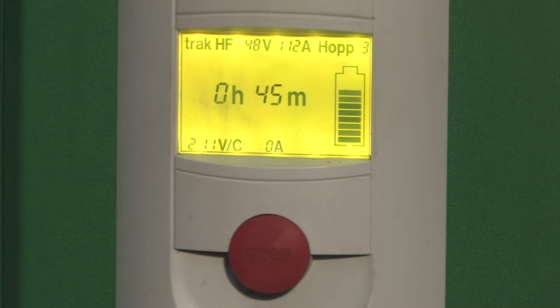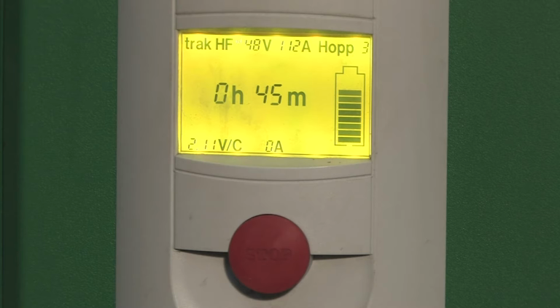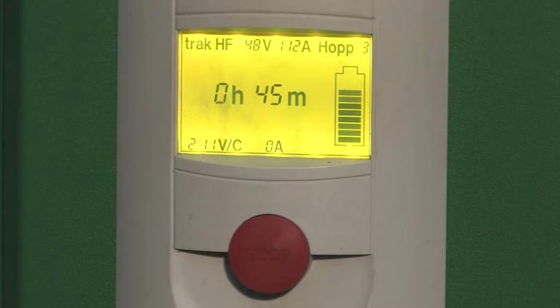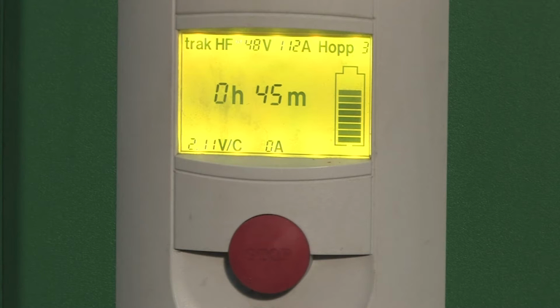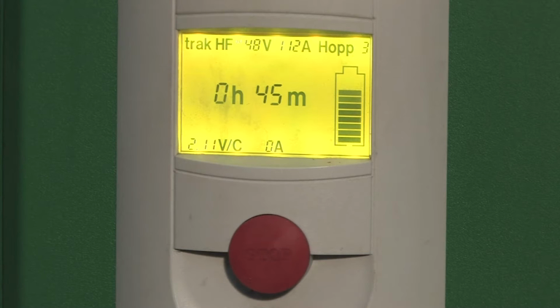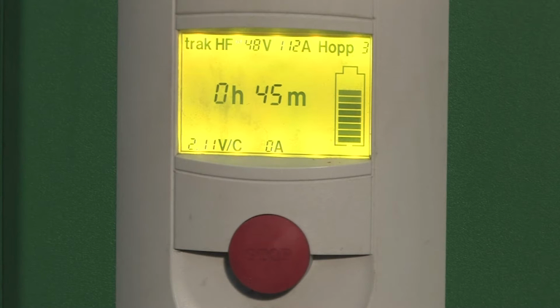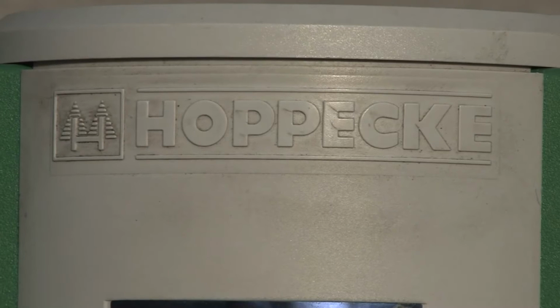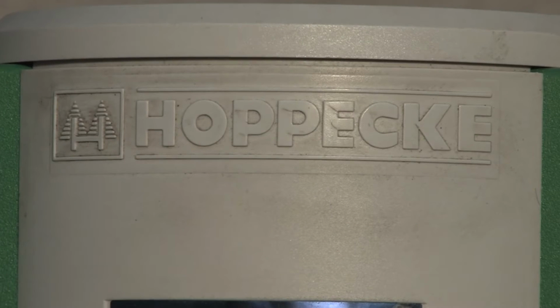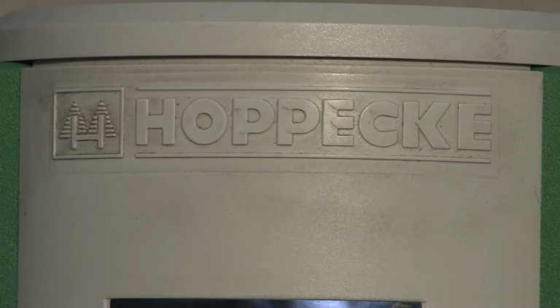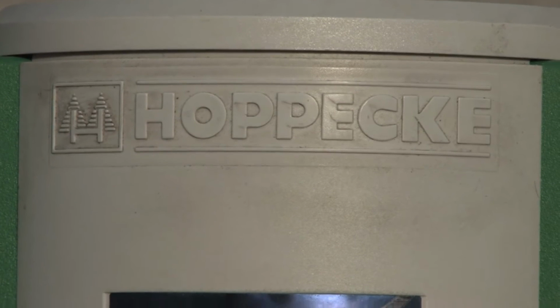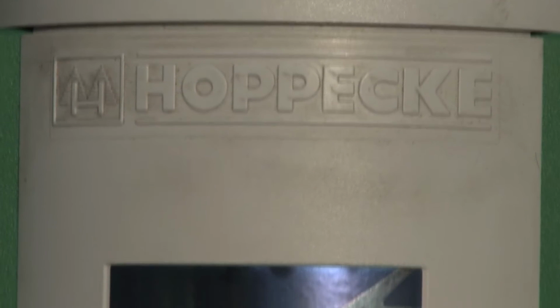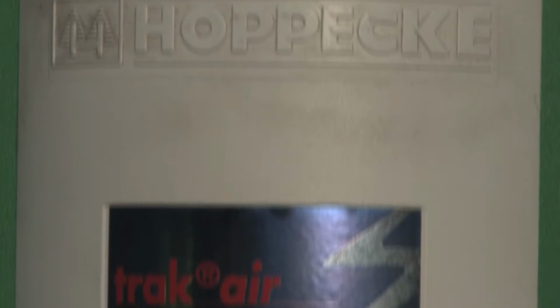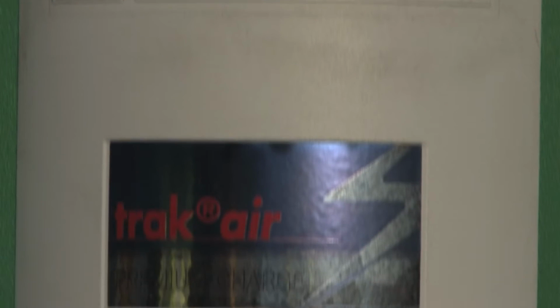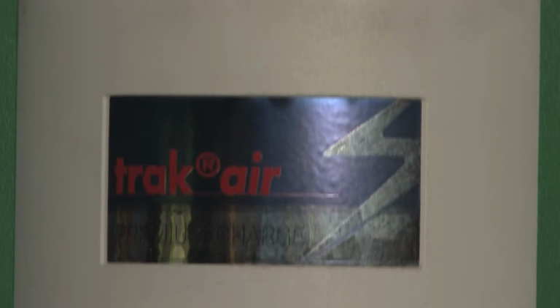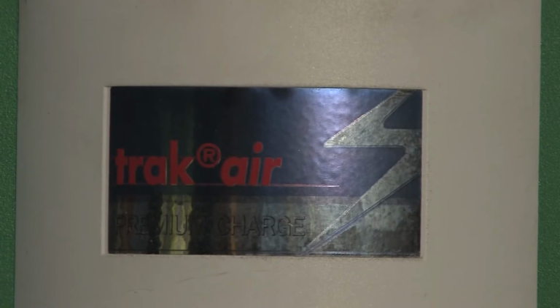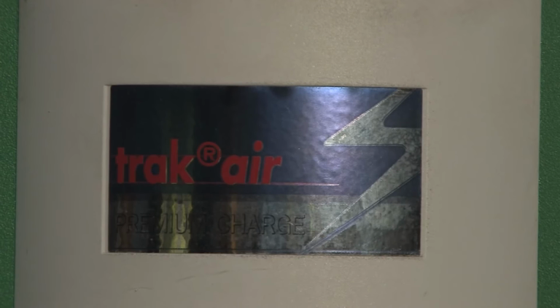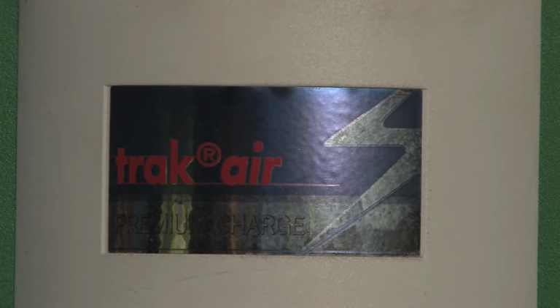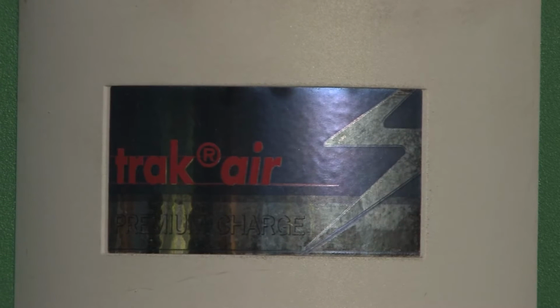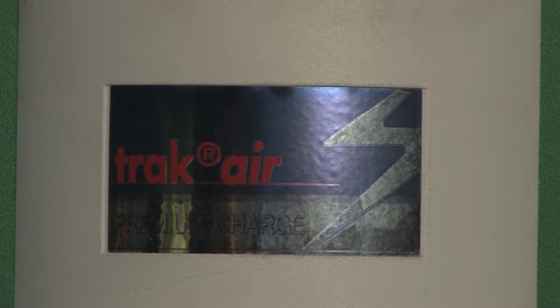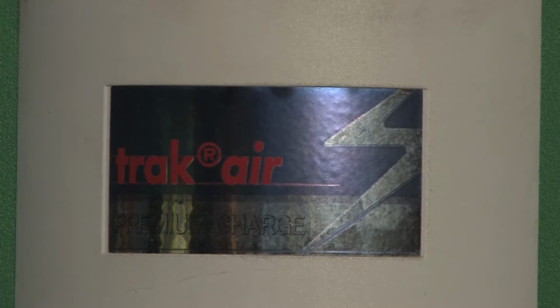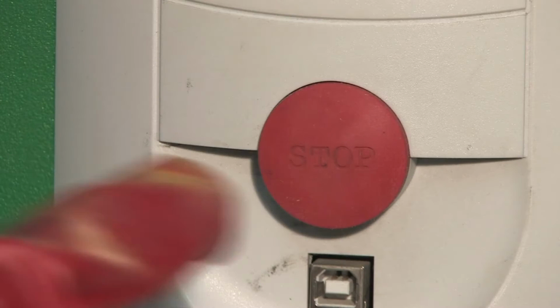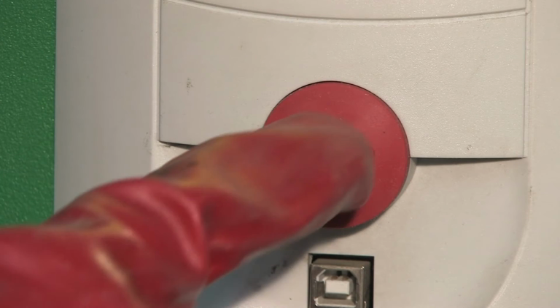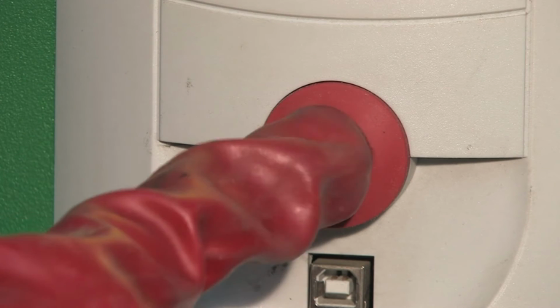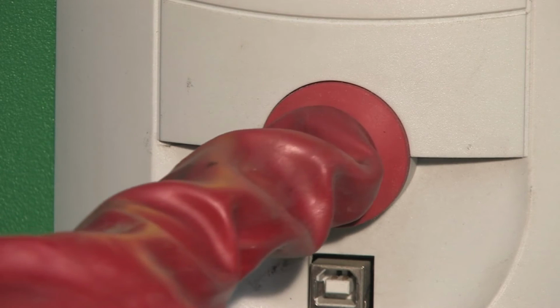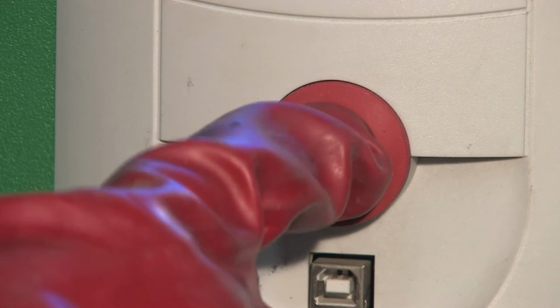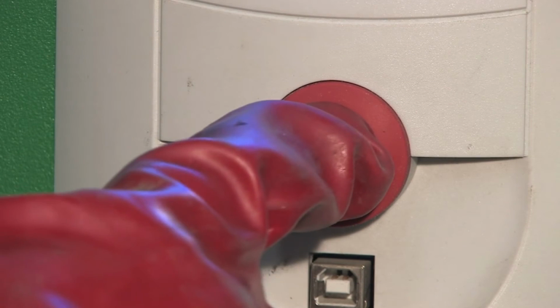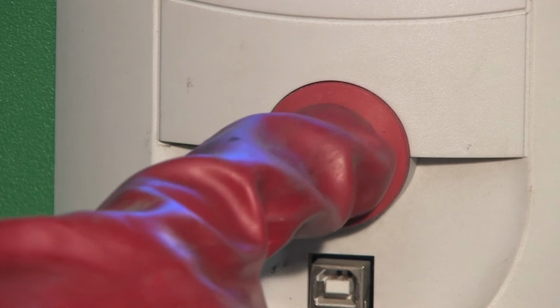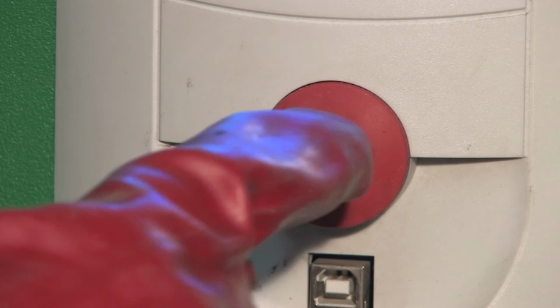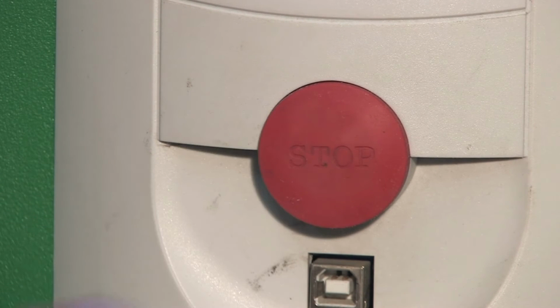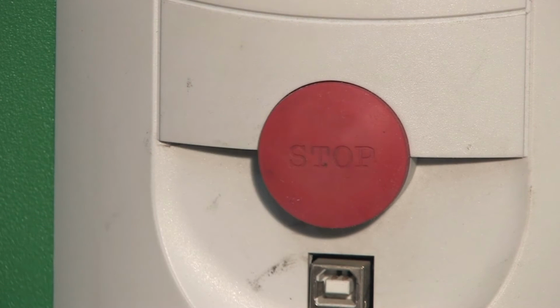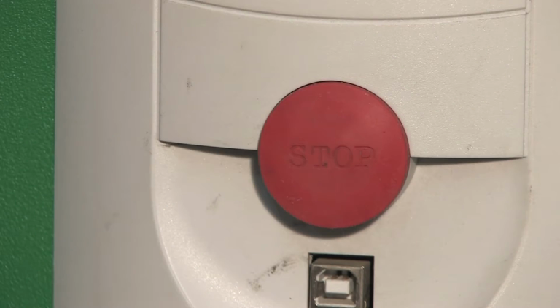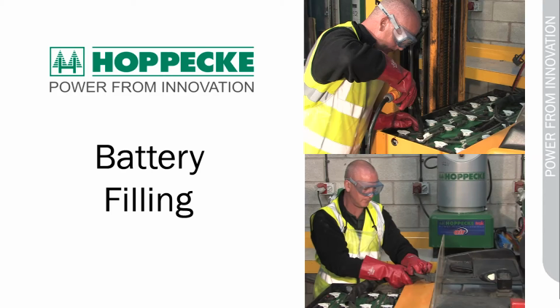And whilst on charge, the charger will indicate how much charge time is left. Once charging is complete, press the red stop button on the charger and uncouple the battery power supply lead.